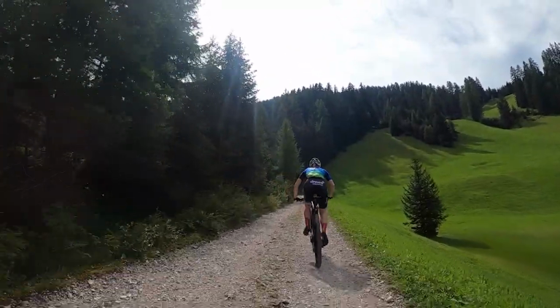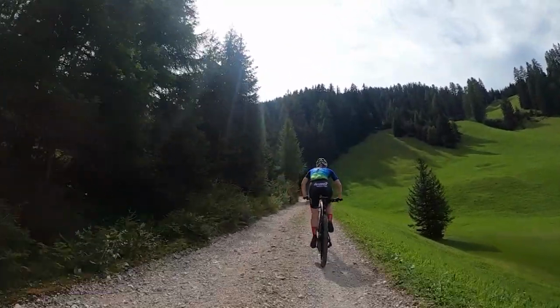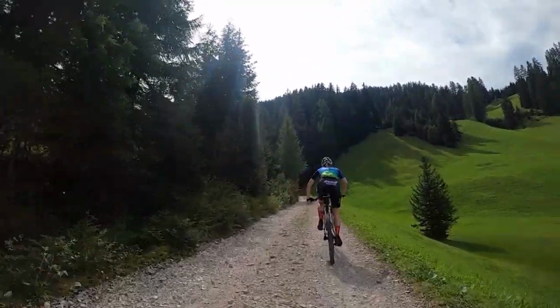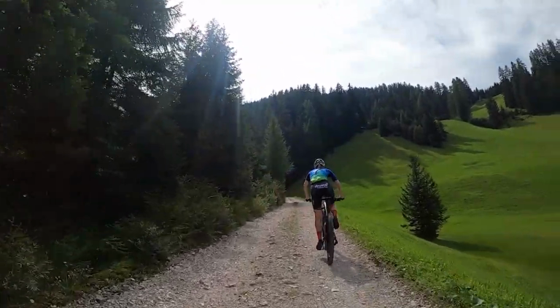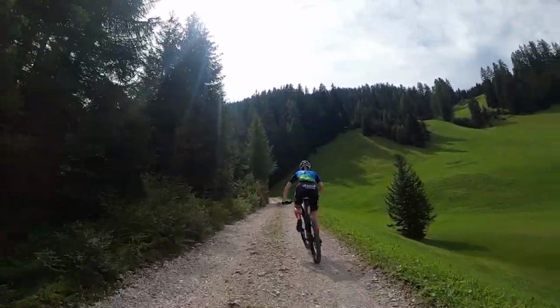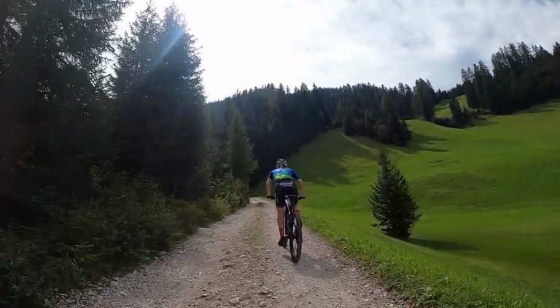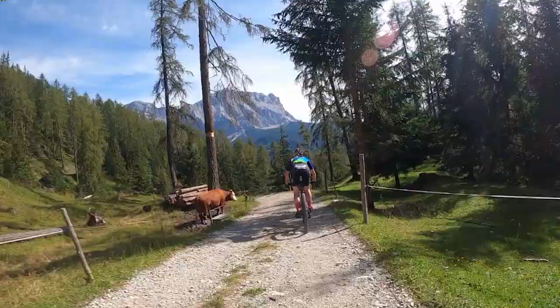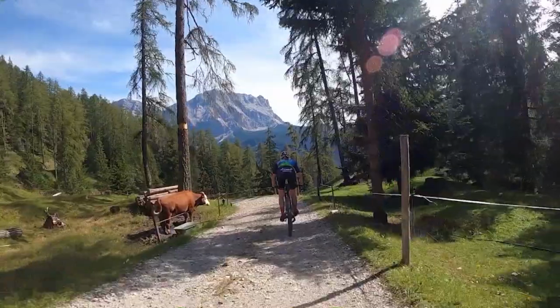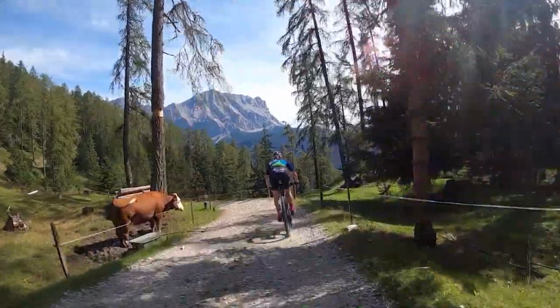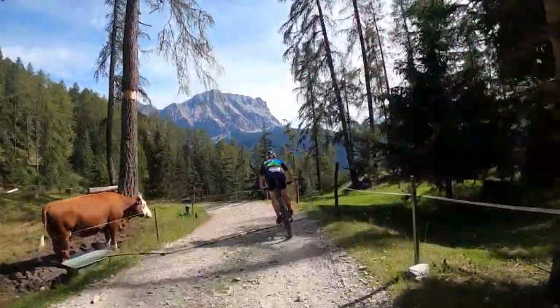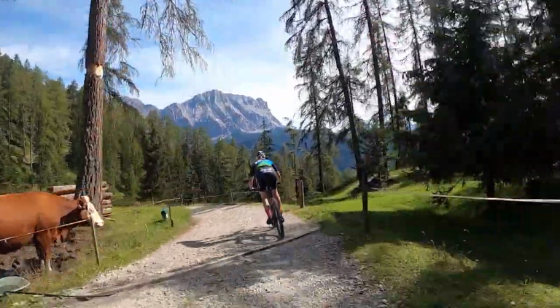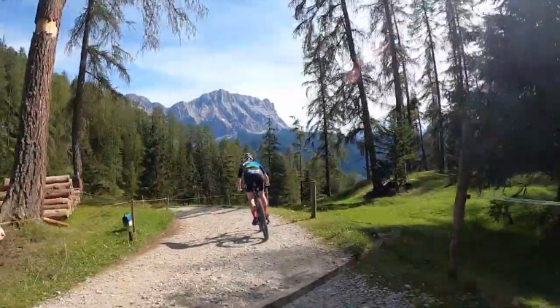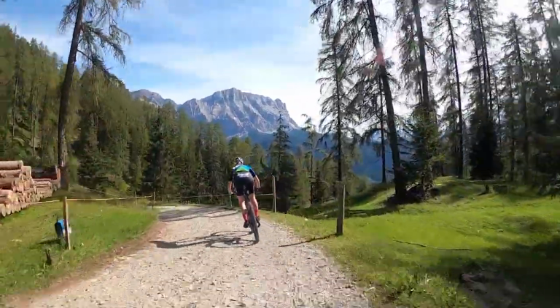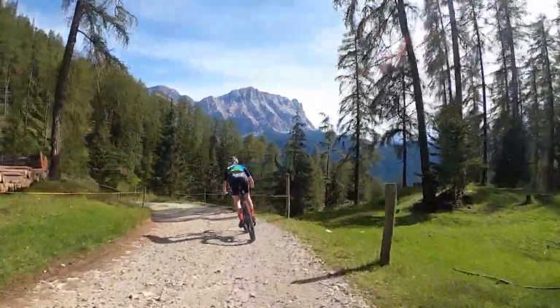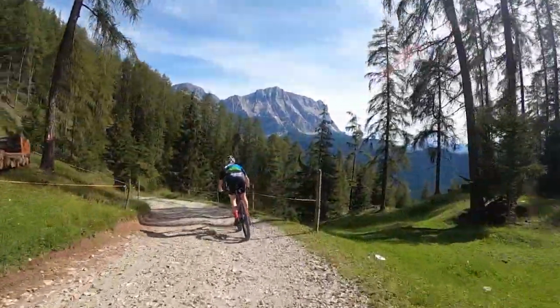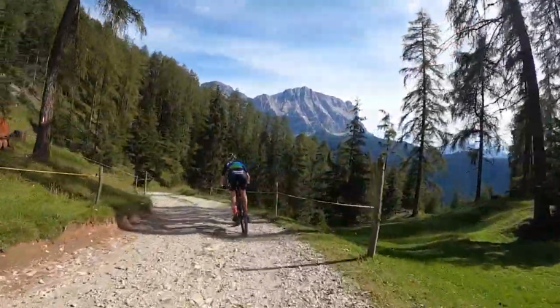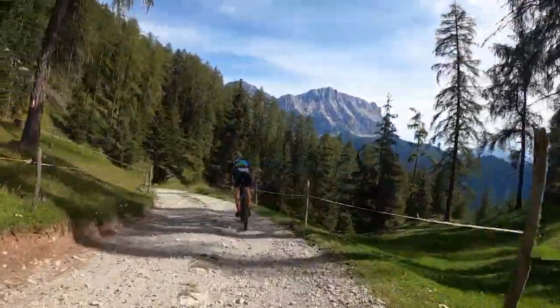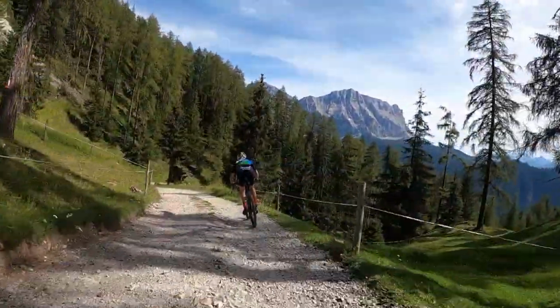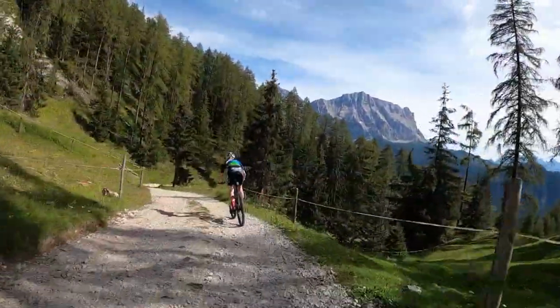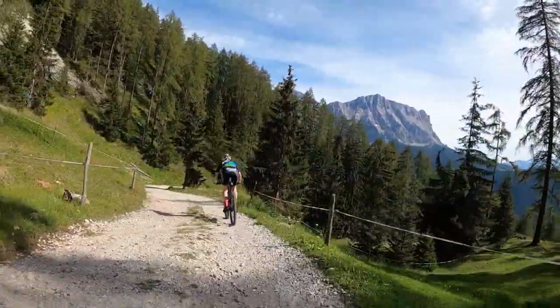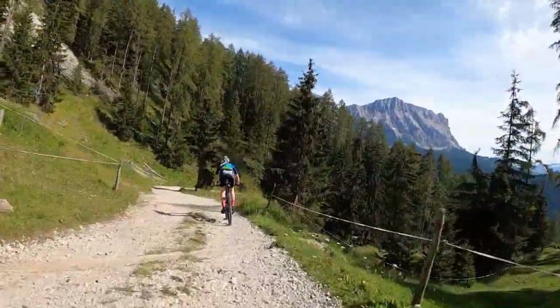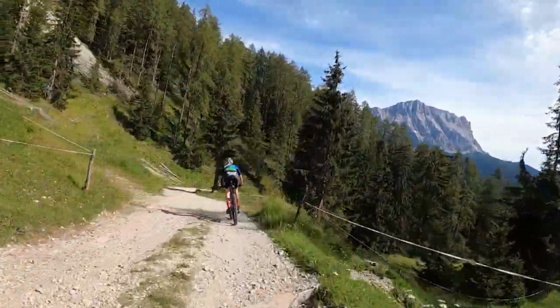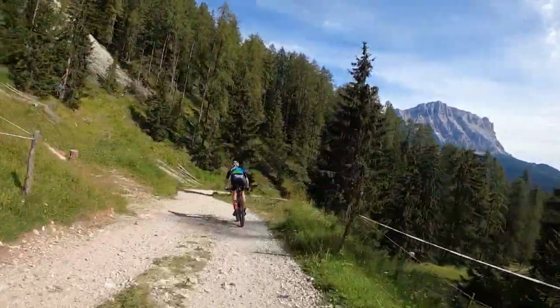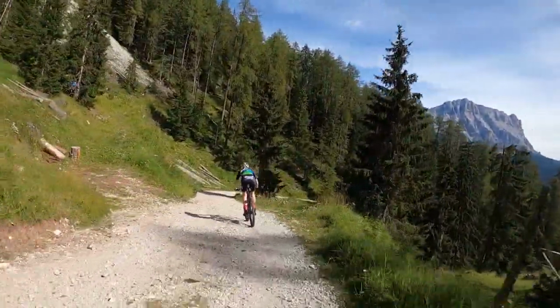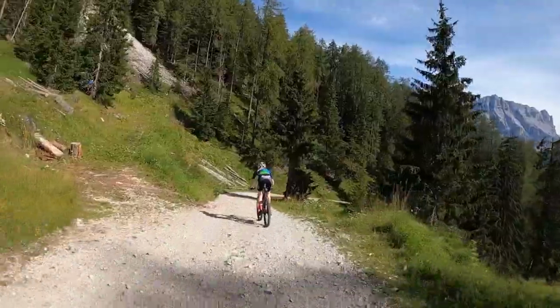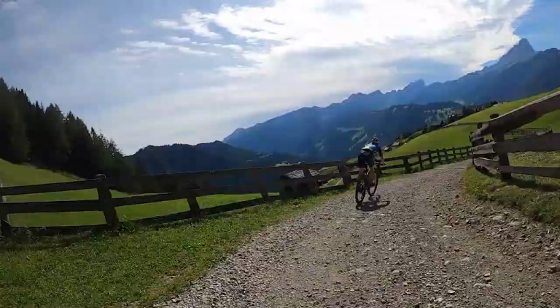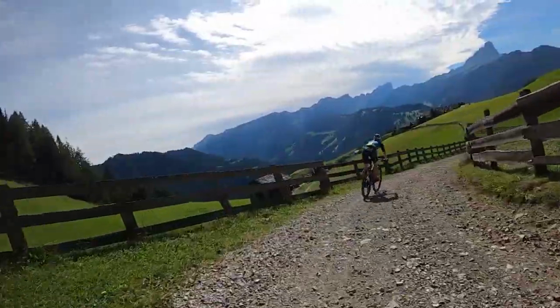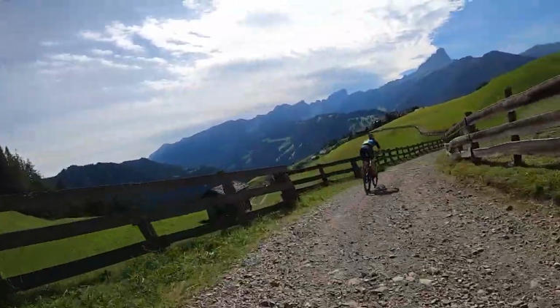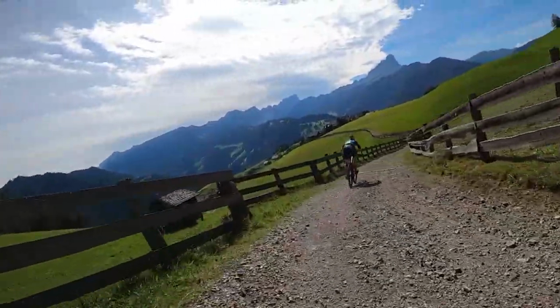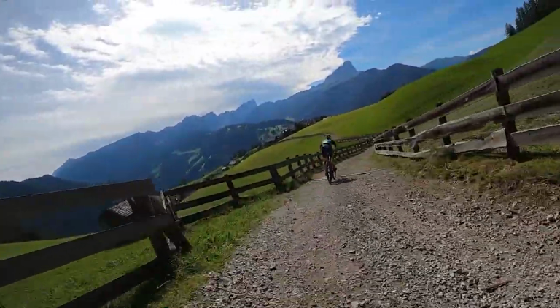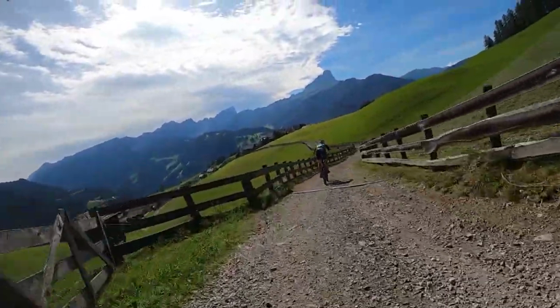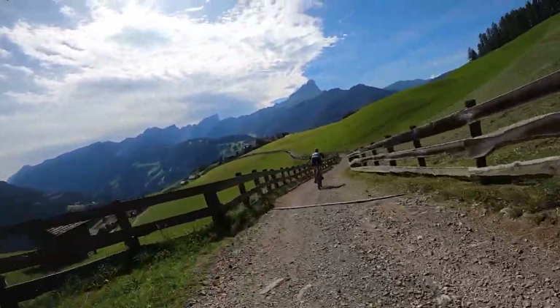You will start with the asphalt climb which quickly turns into a gravel road. The gravel is pretty big, so you need to be careful on the downhill that you don't hit the rocks.